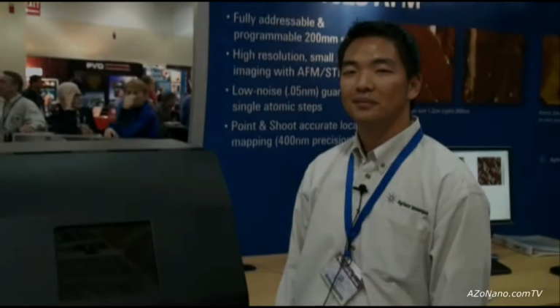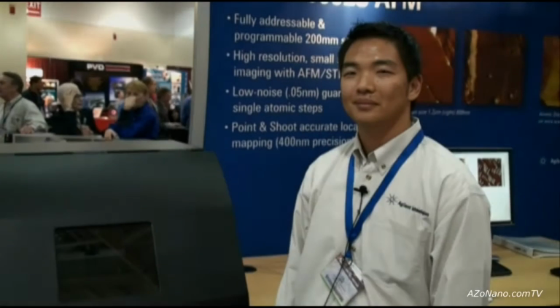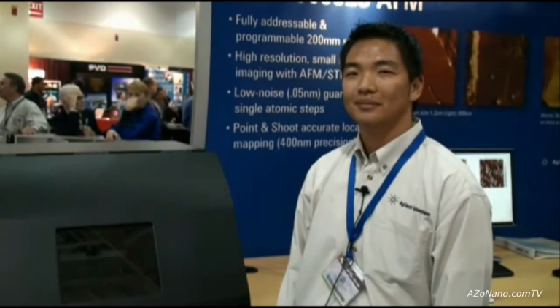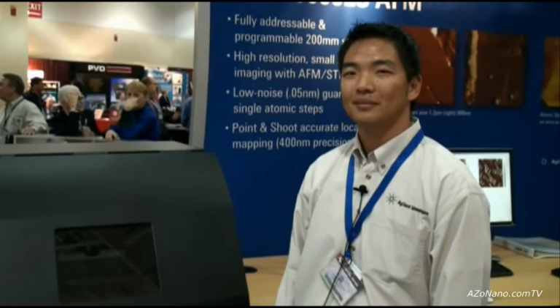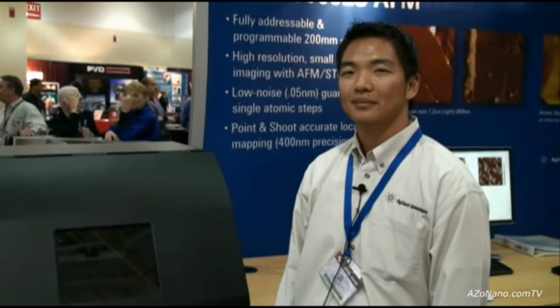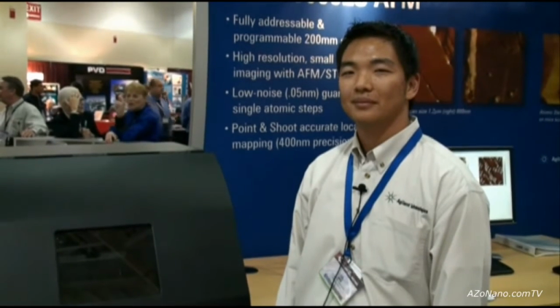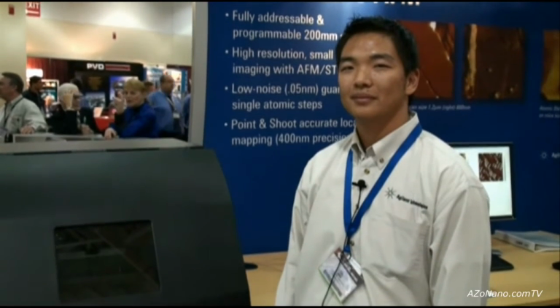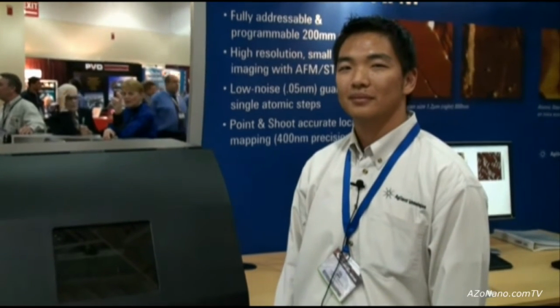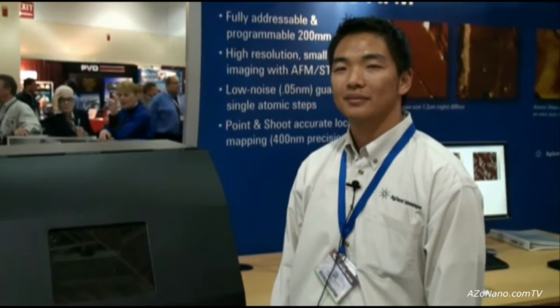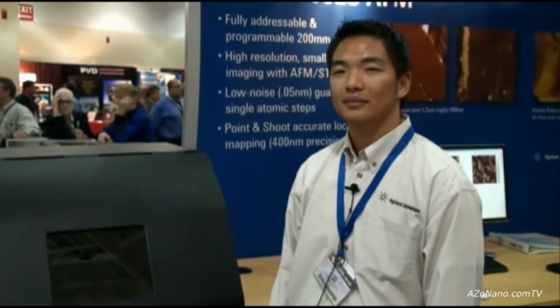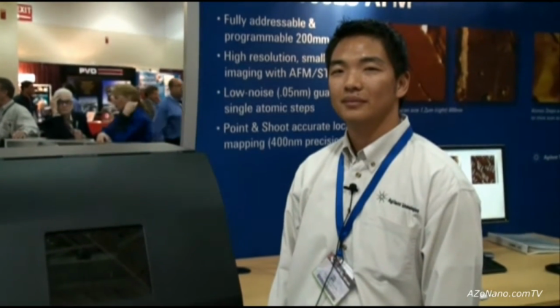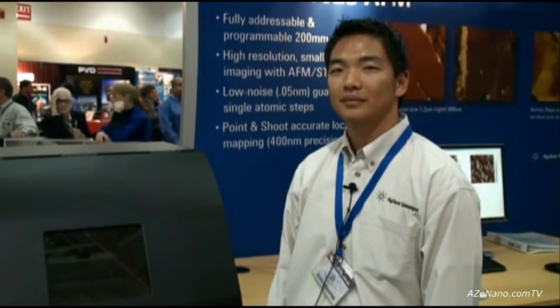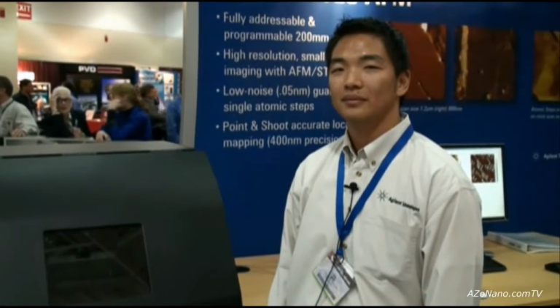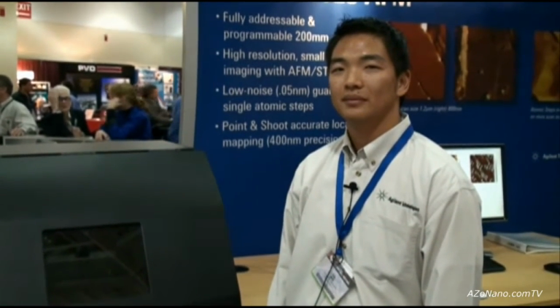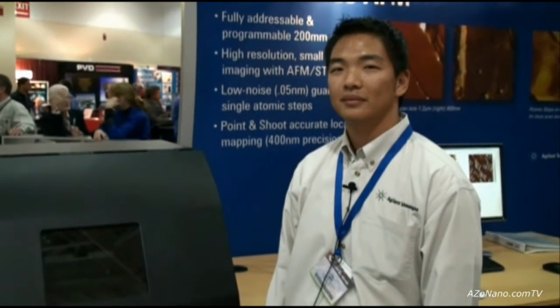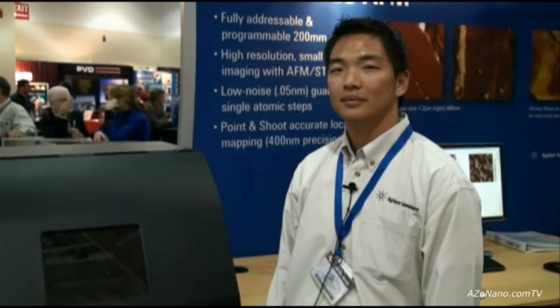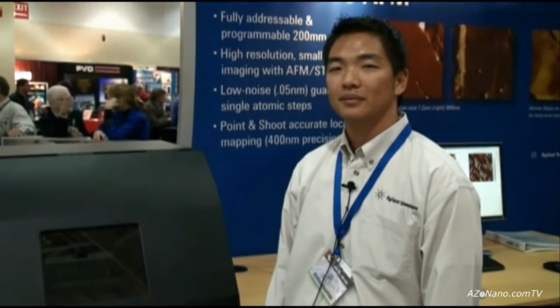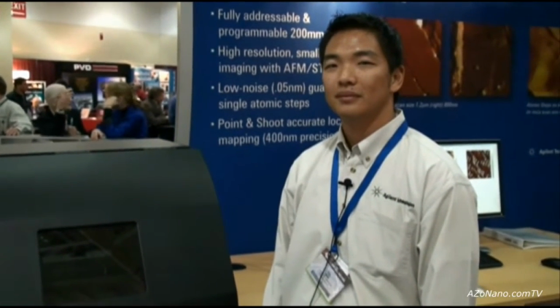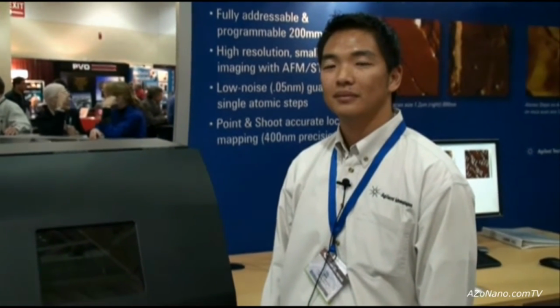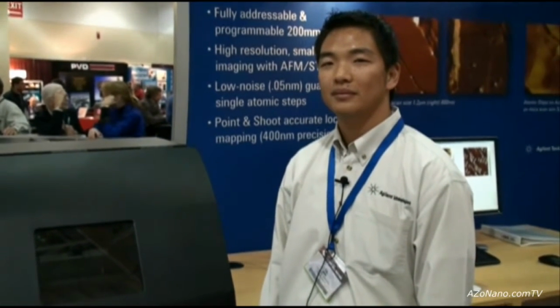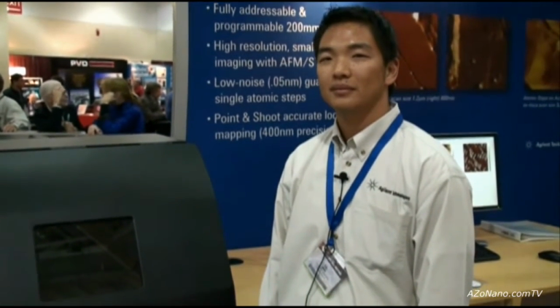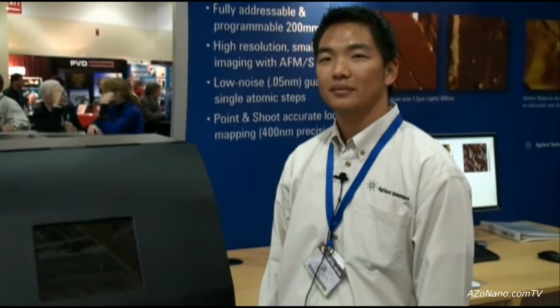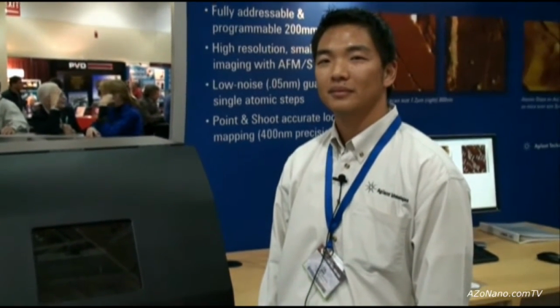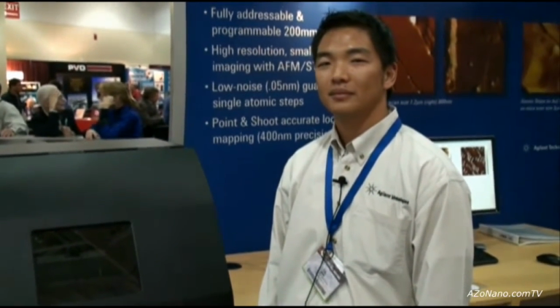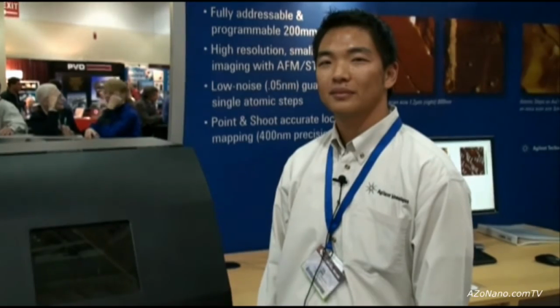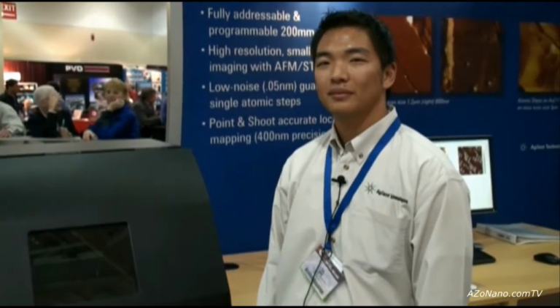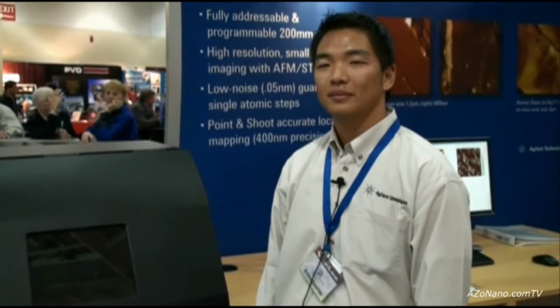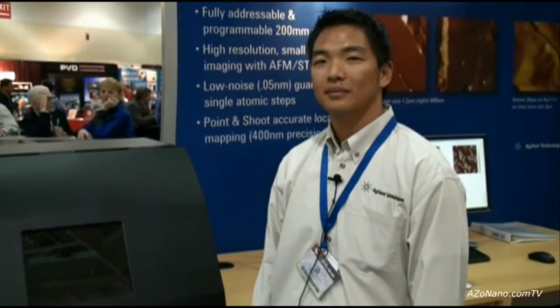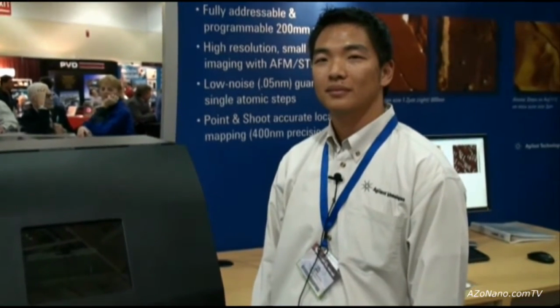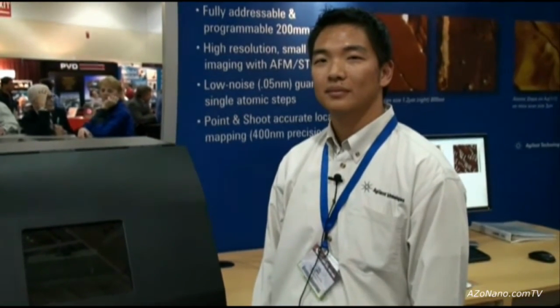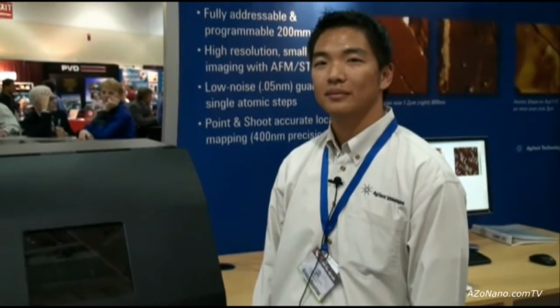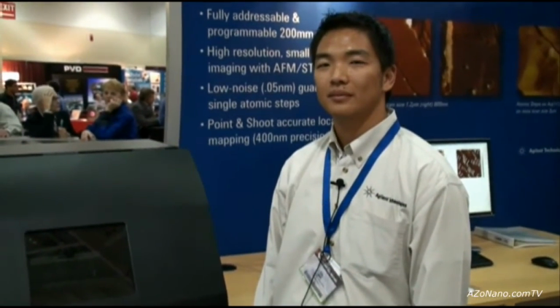This is Cameron Chai from azonano.com and I'm speaking to Gil Min from Agilent Technologies, who is going to tell us about their new 5600 LS AFM.